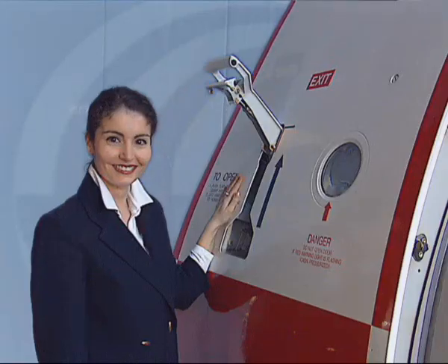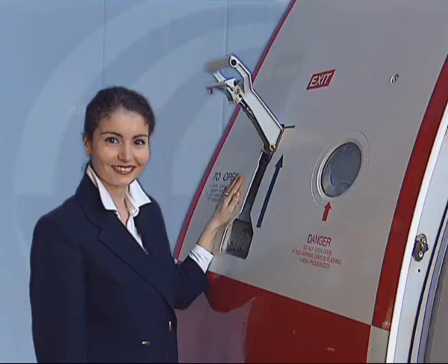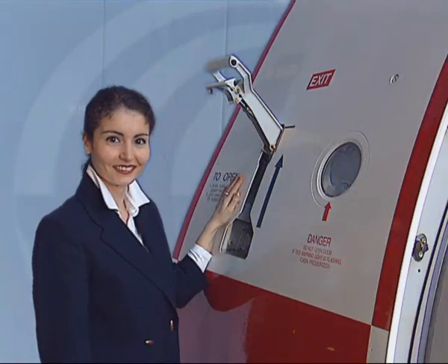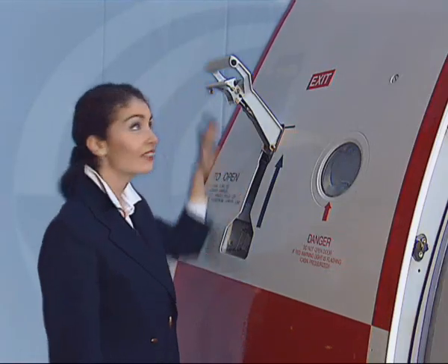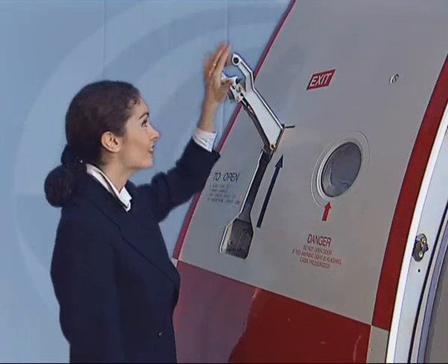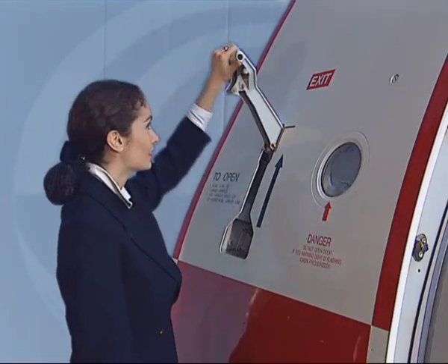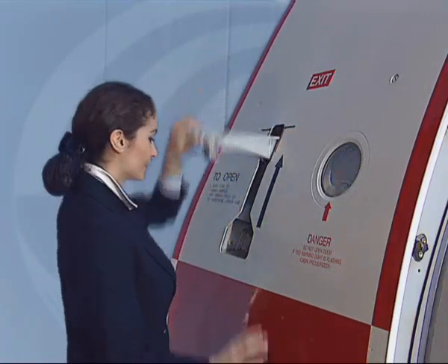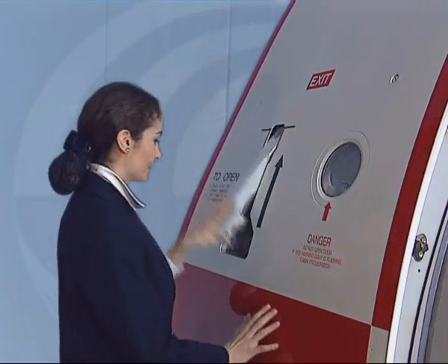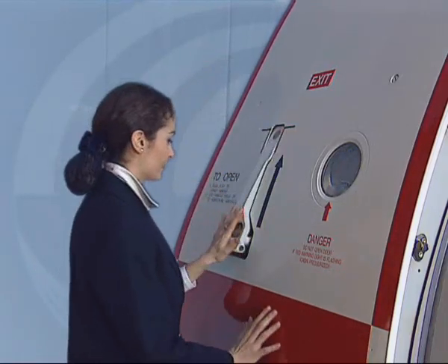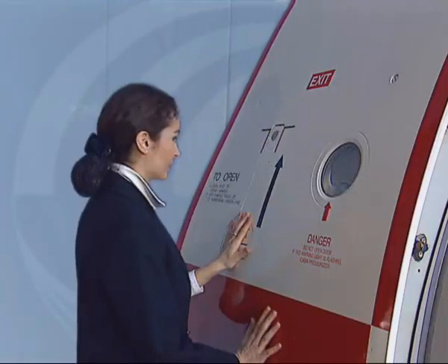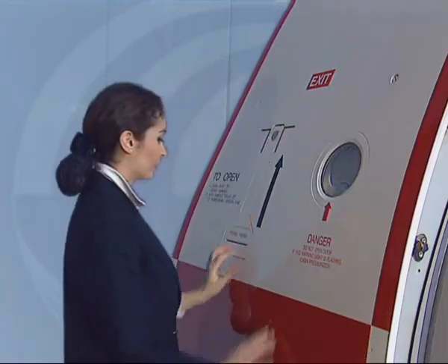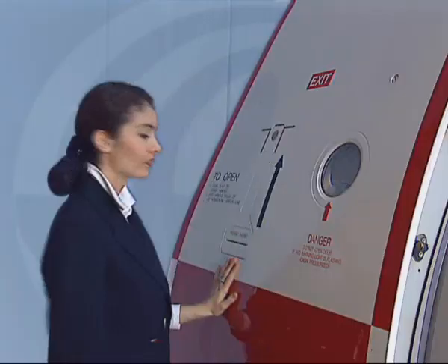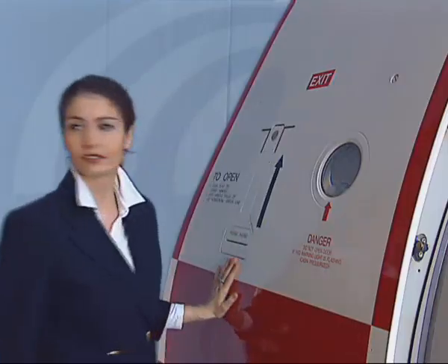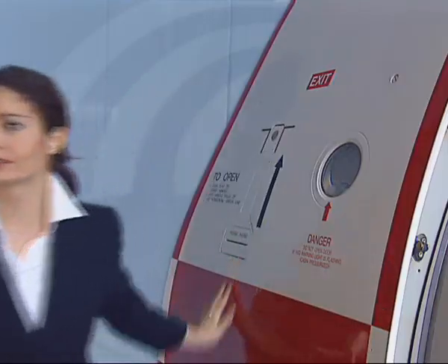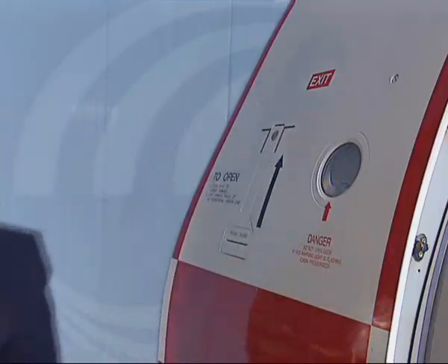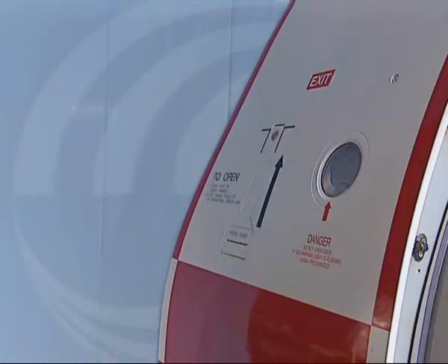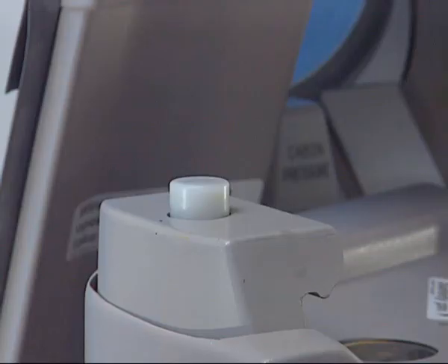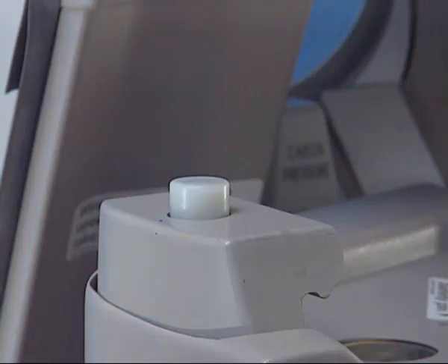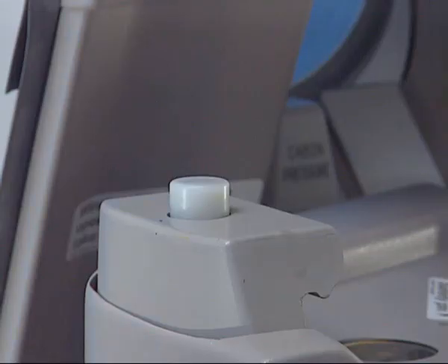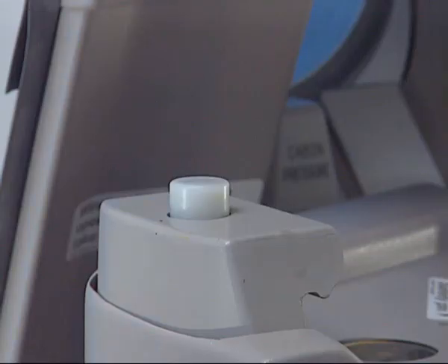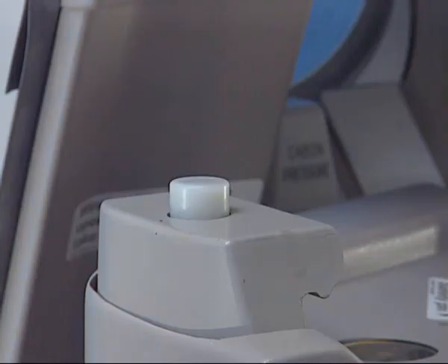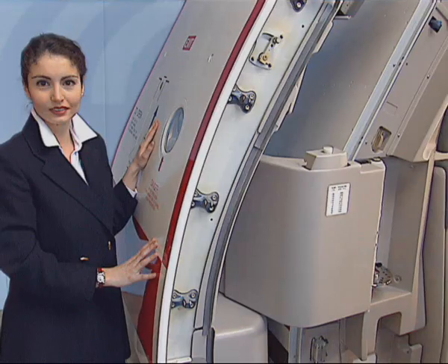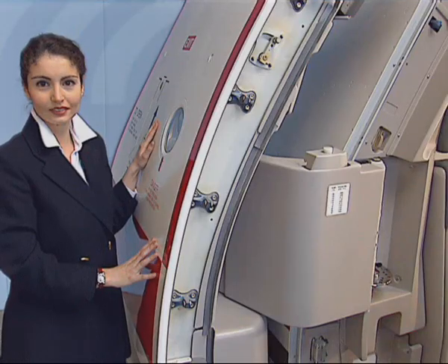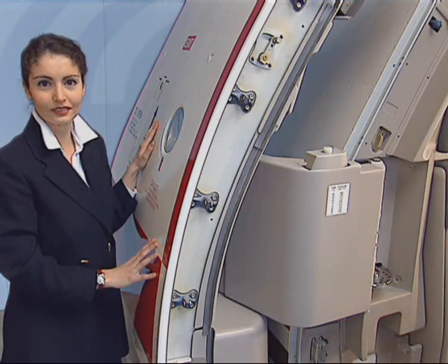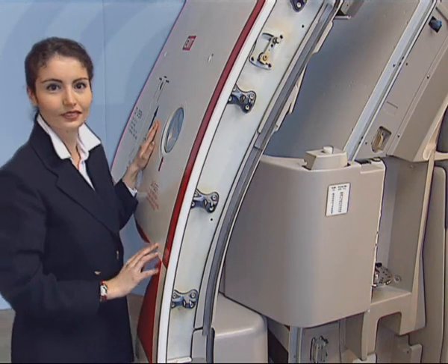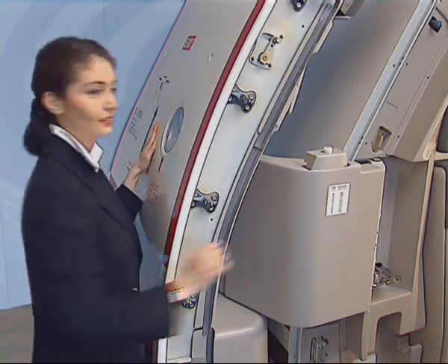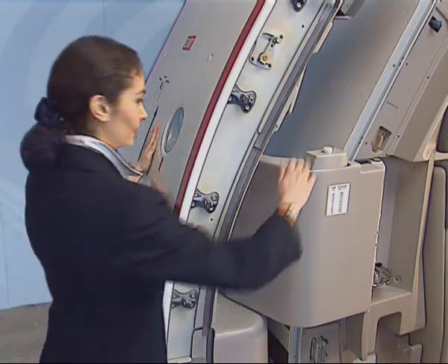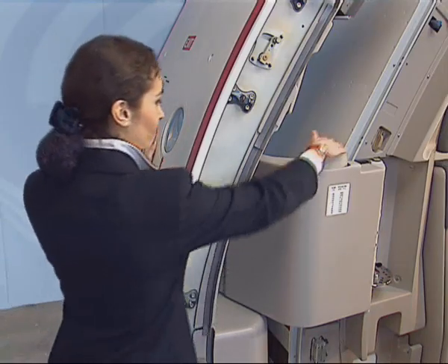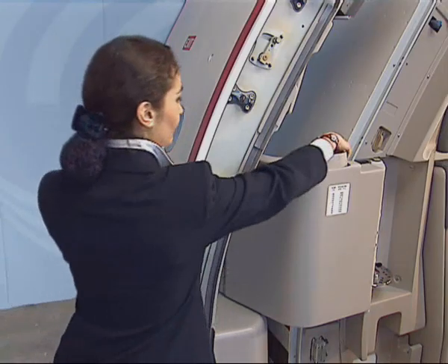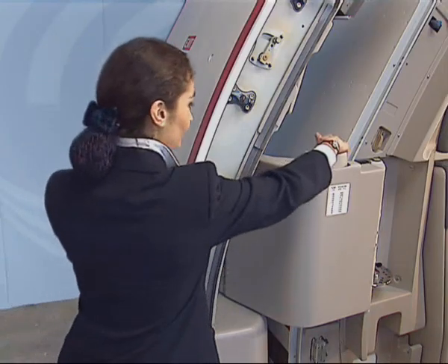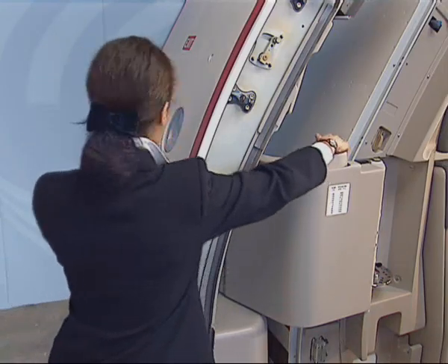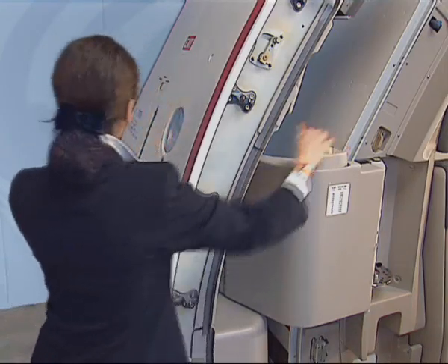For safety reasons, lower the handle into its recess. Prior to closing, push the gust lock to unlock the door.